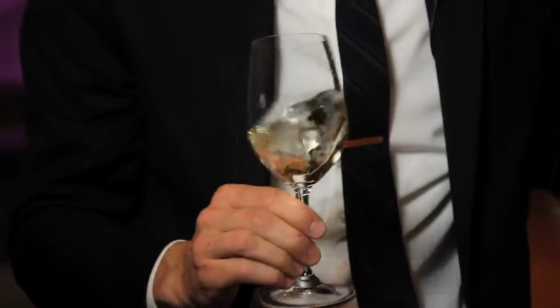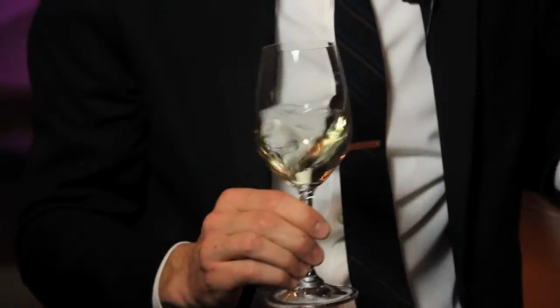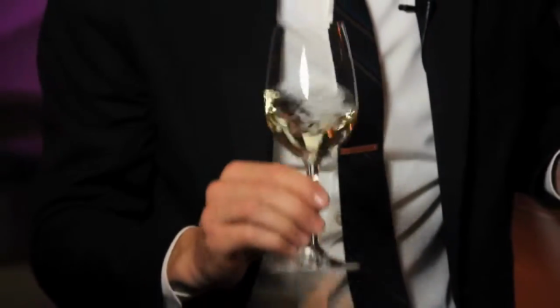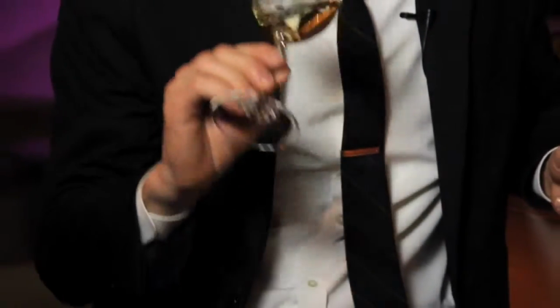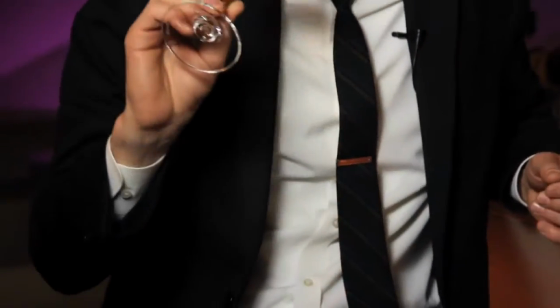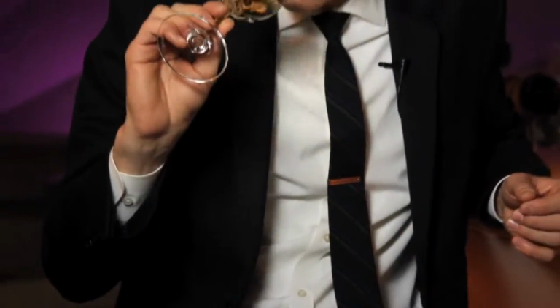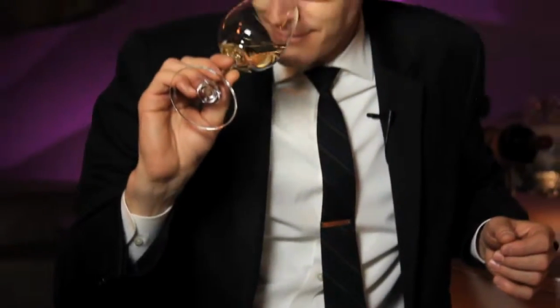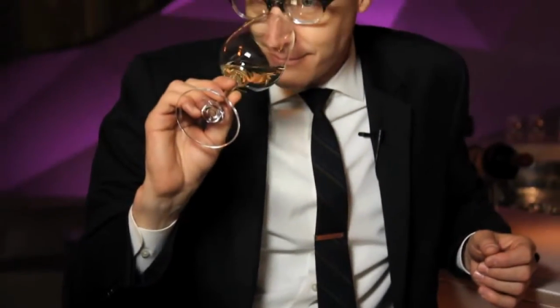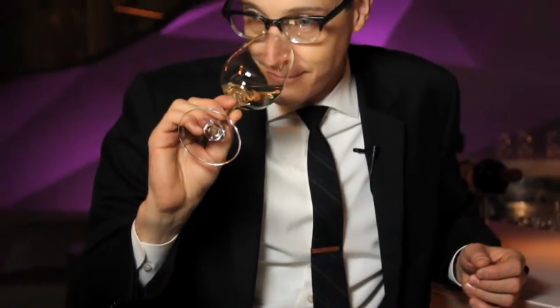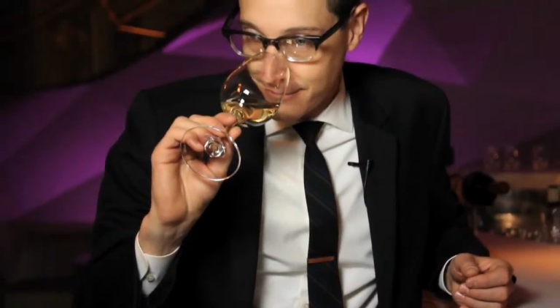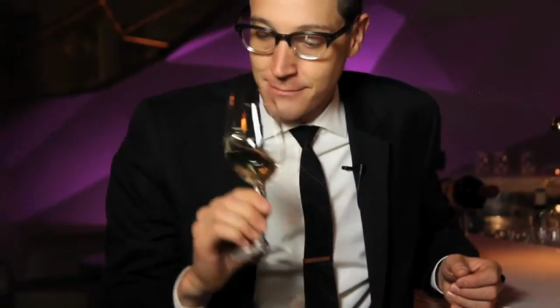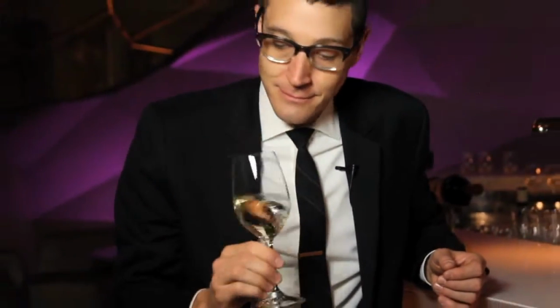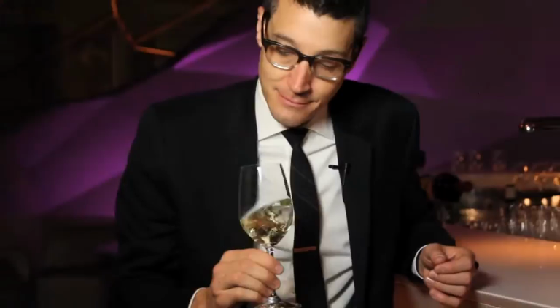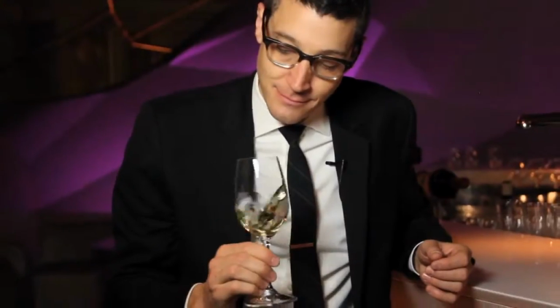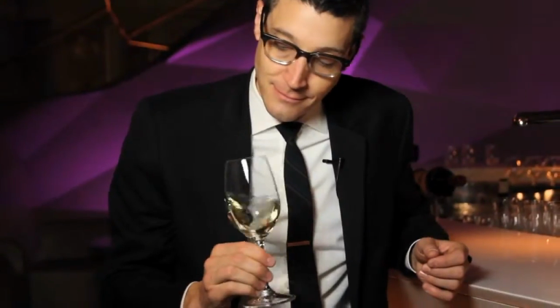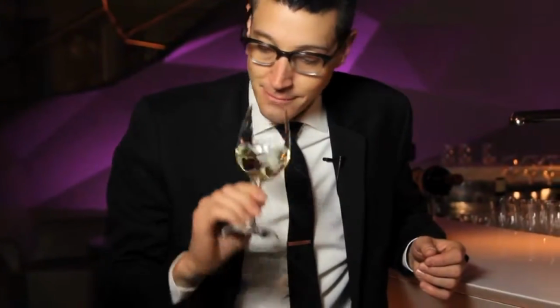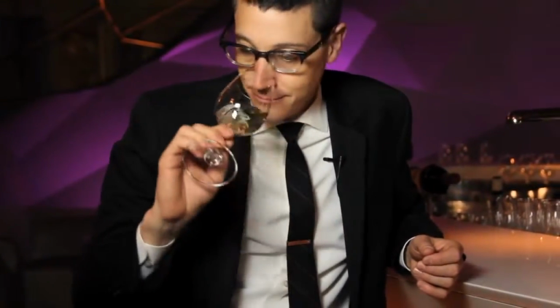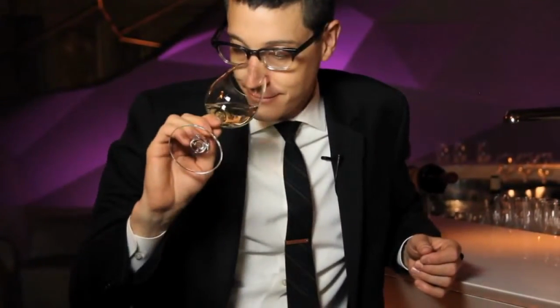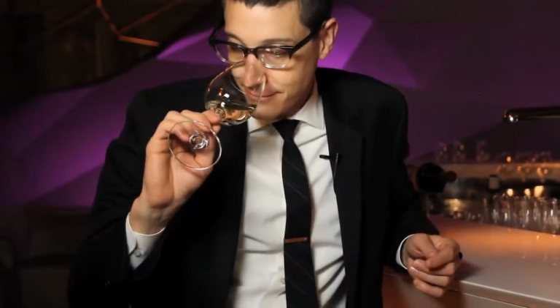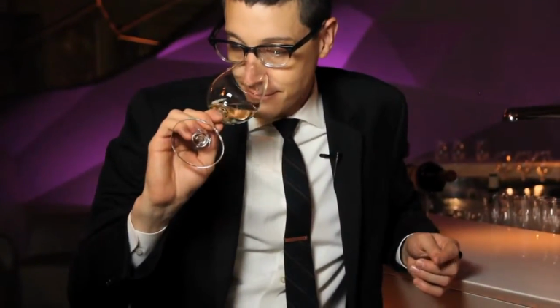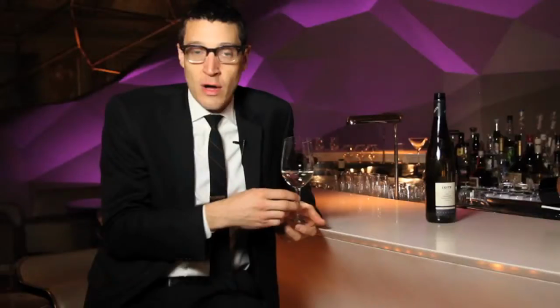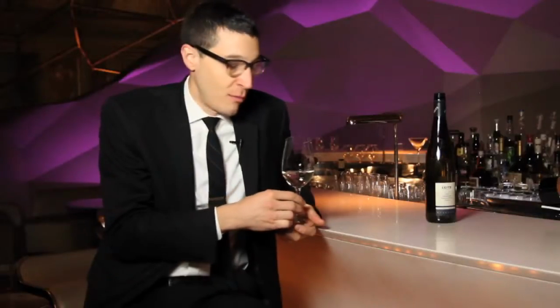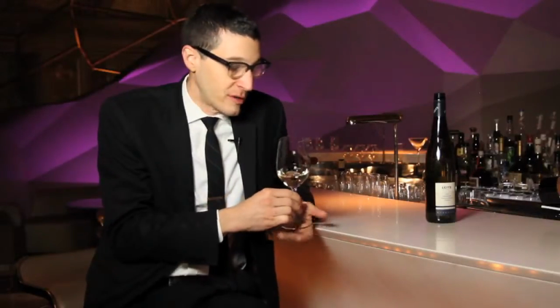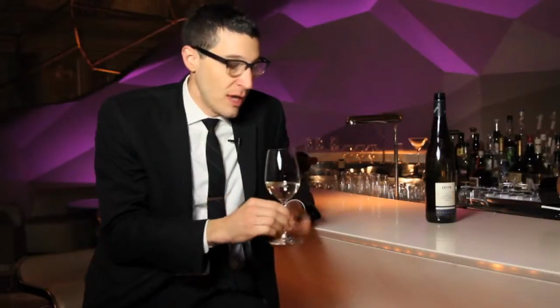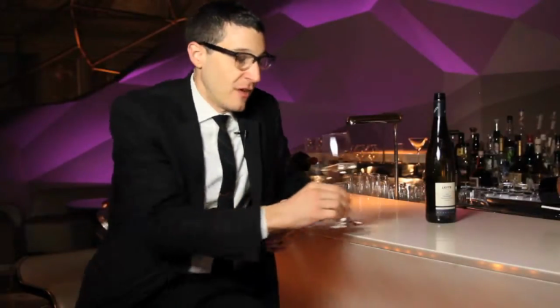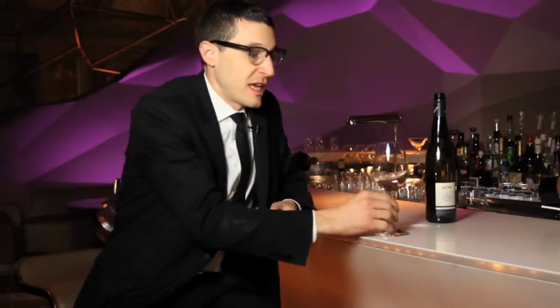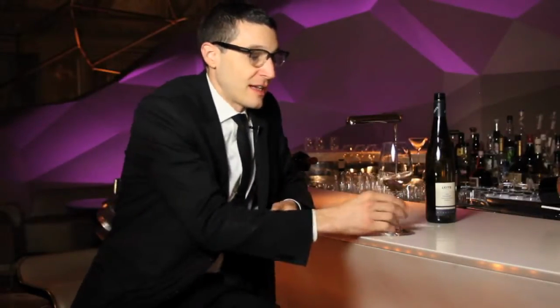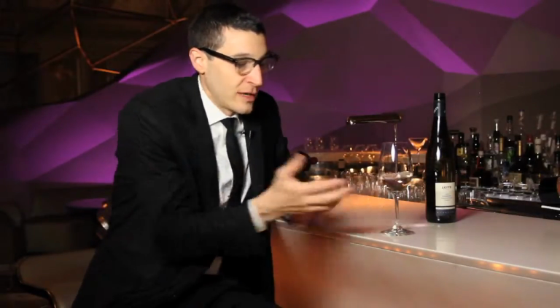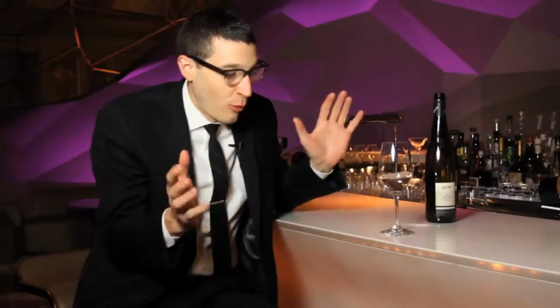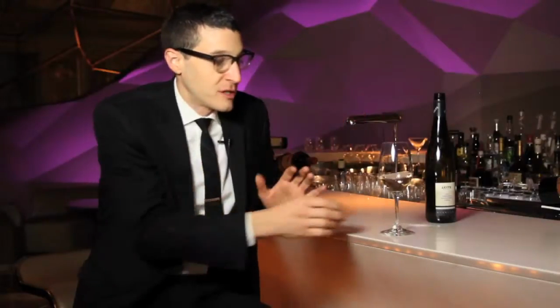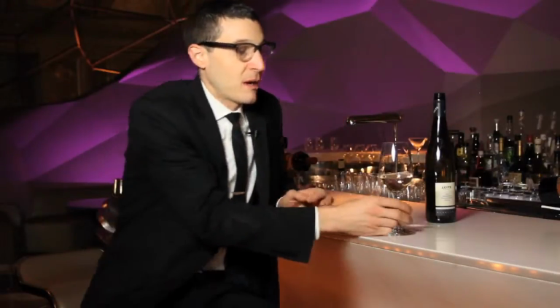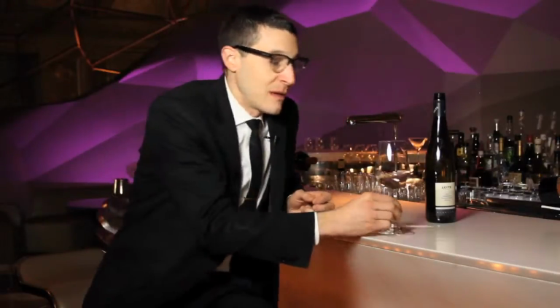The reason we swirl our wine is to expose the wine to the oxygen from the glass, and that brings out the aromatics of the wine even more. So if you ever just have a glass of wine that you pour, just pick it up and smell it — you'll definitely smell something.